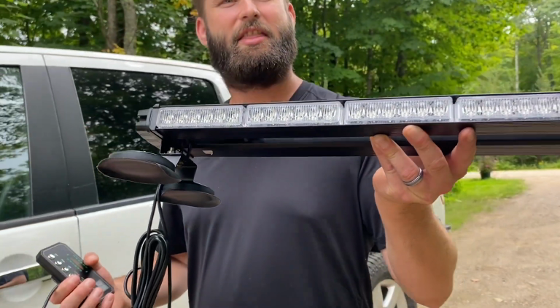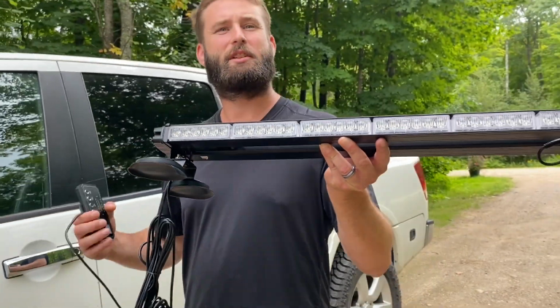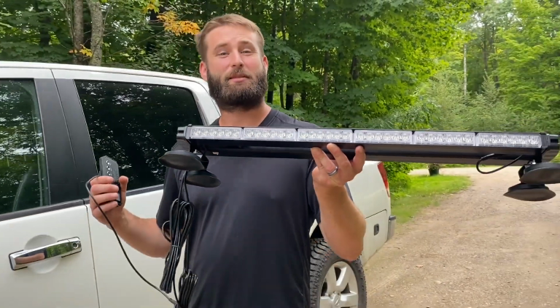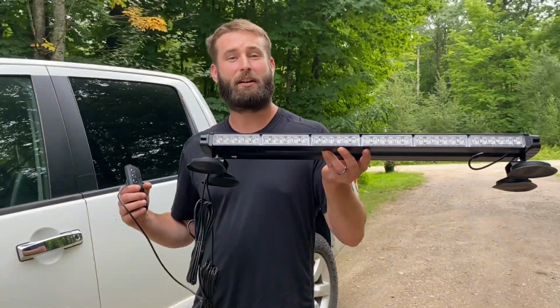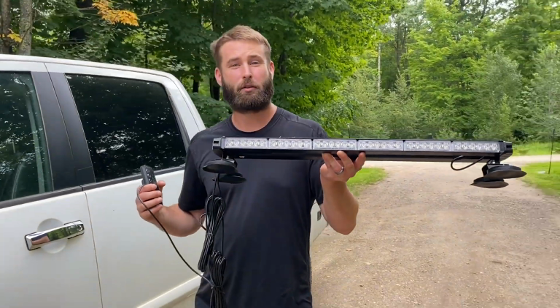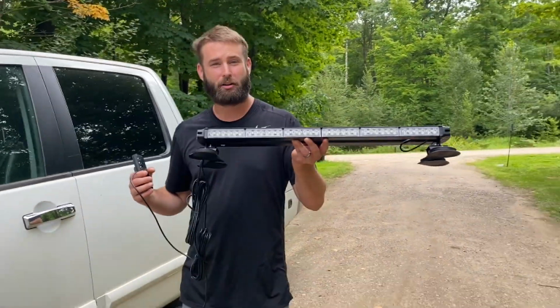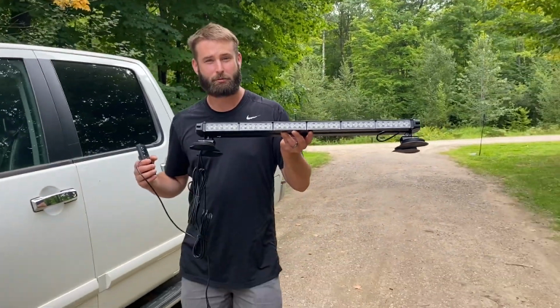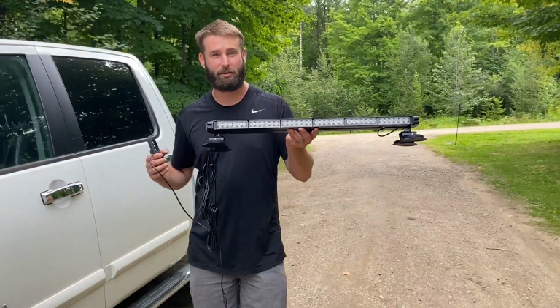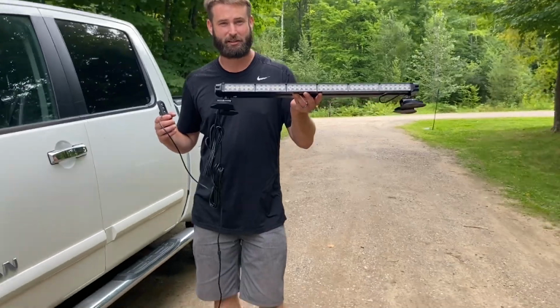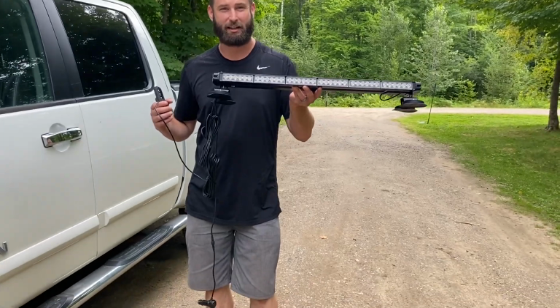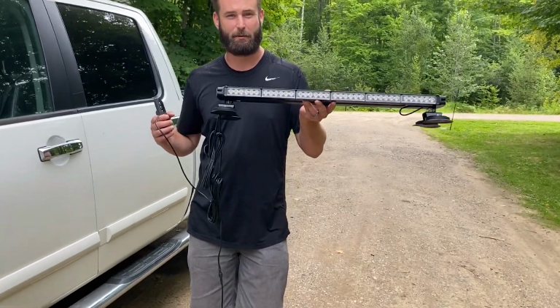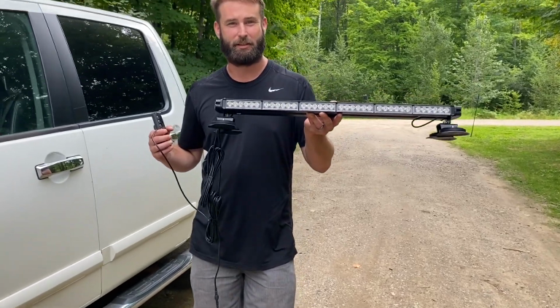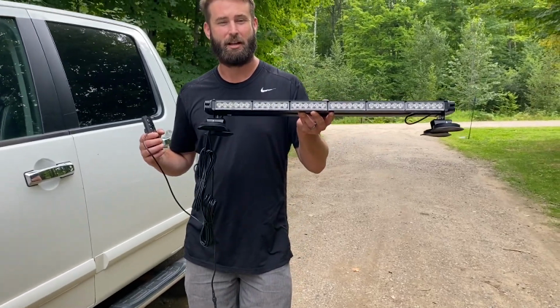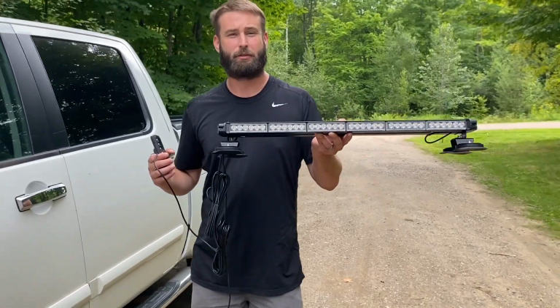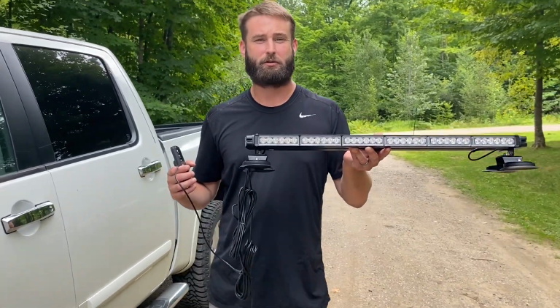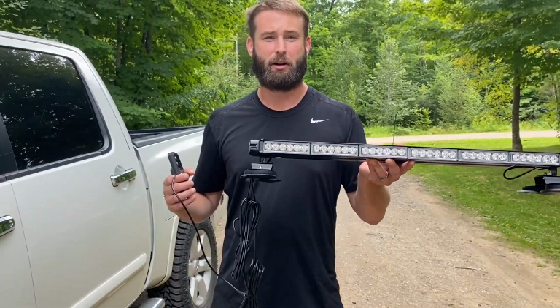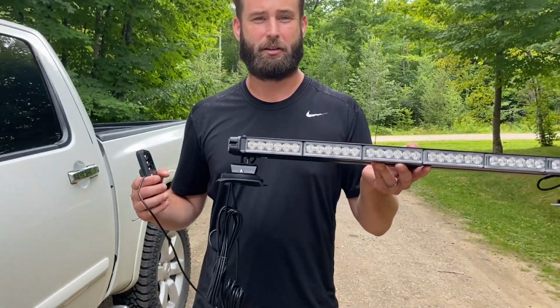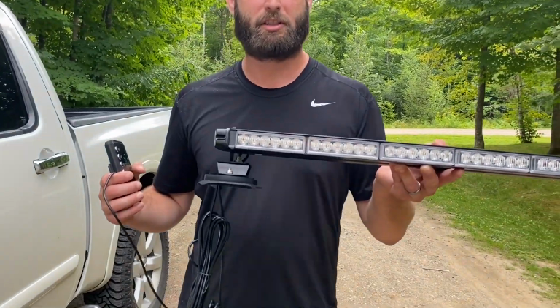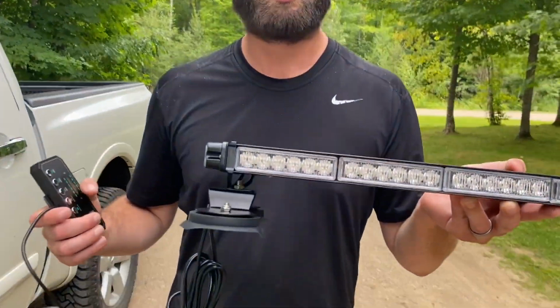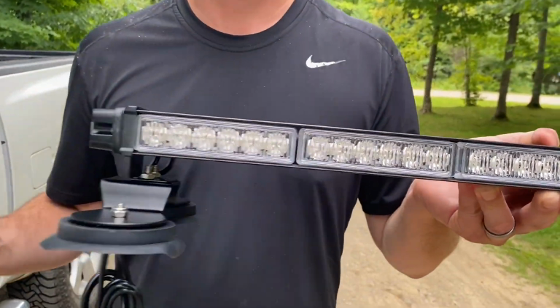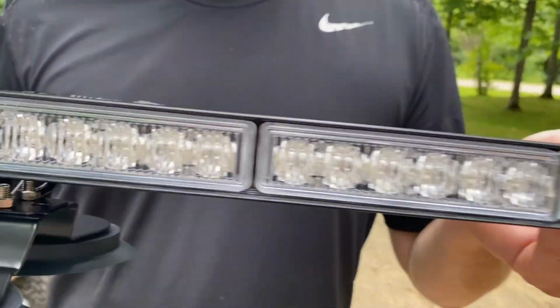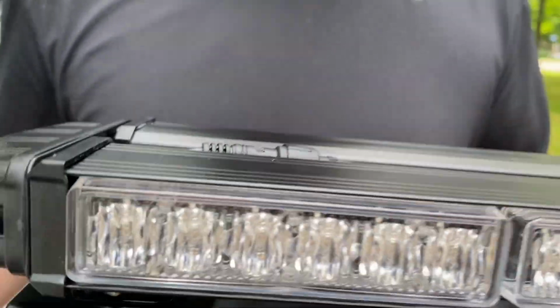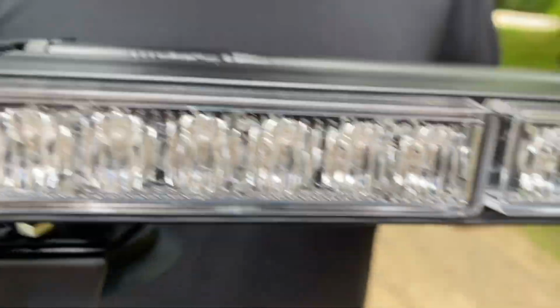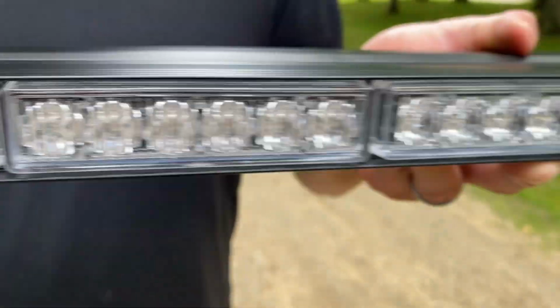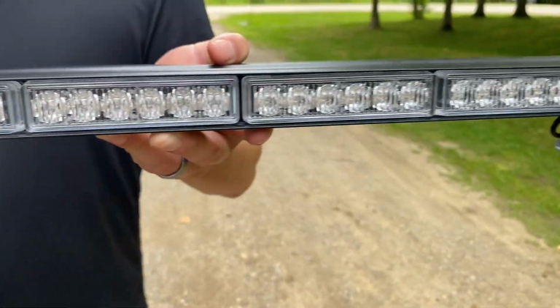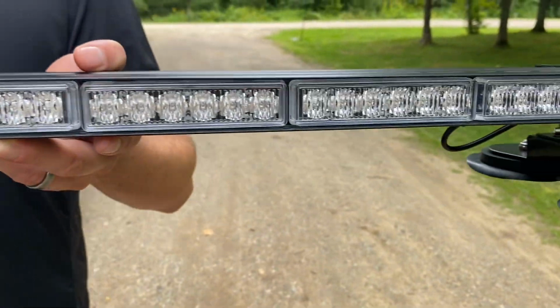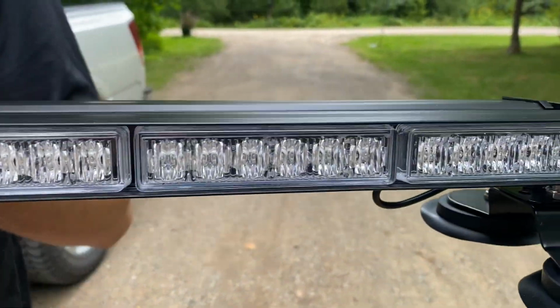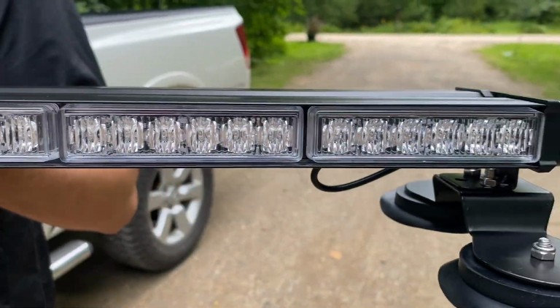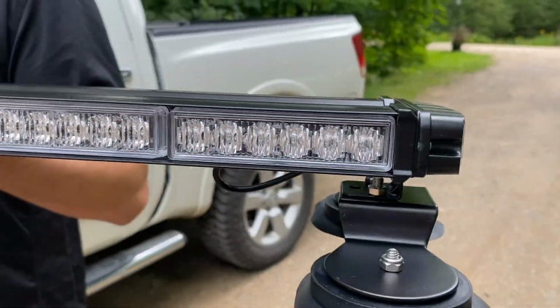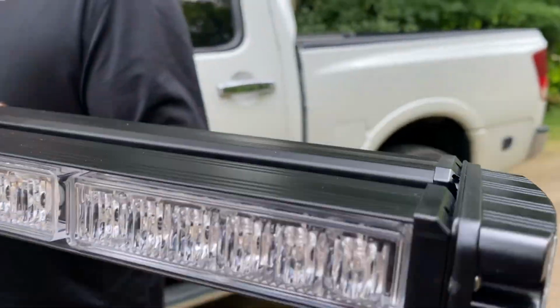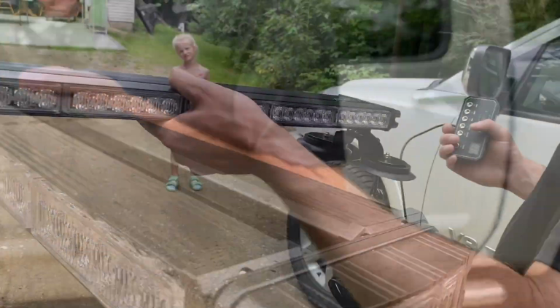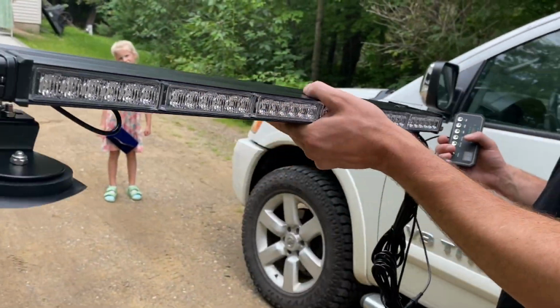This can withstand speeds of over 100 miles per hour and still stay attached to the top of your vehicle. So if you're a first responder or an emergency worker that is in need of a light bar, definitely check this one out. I'm going to show you what it looks like a little bit later on in the dark.